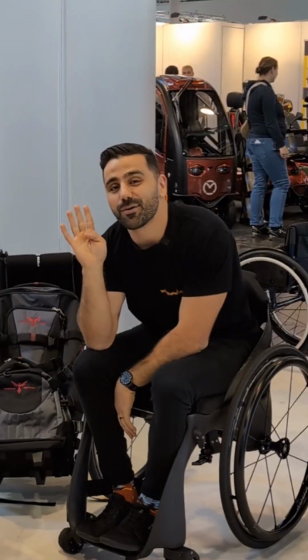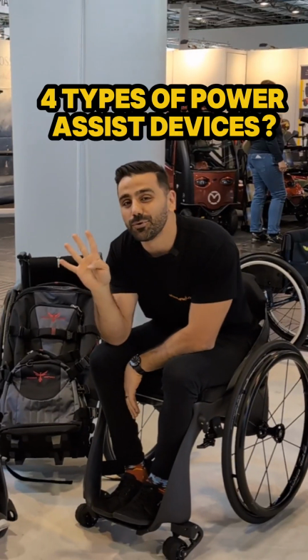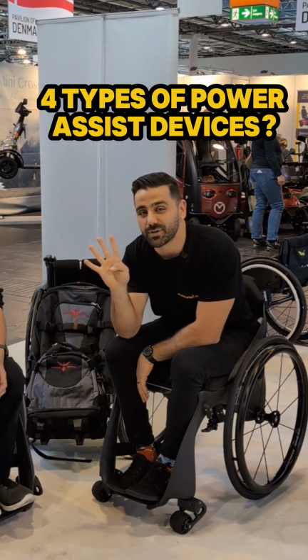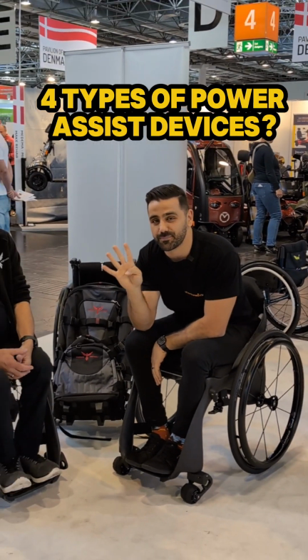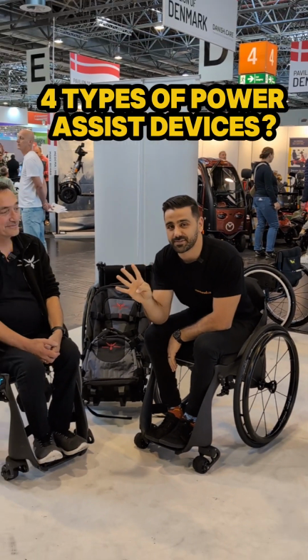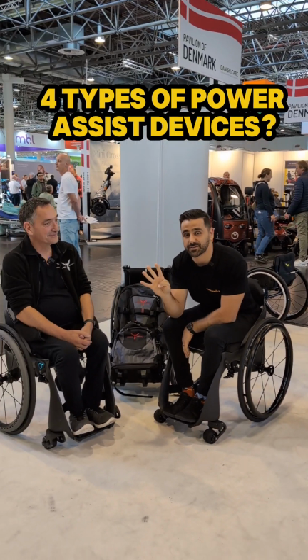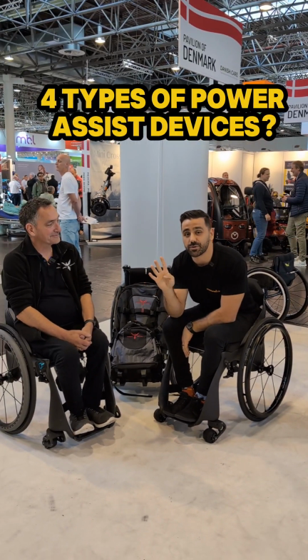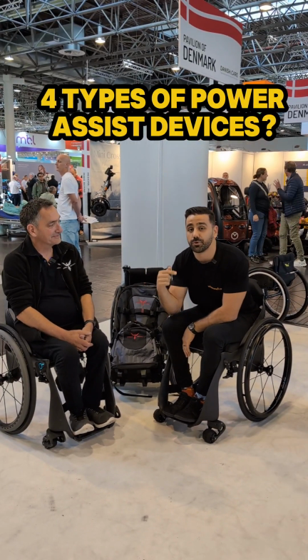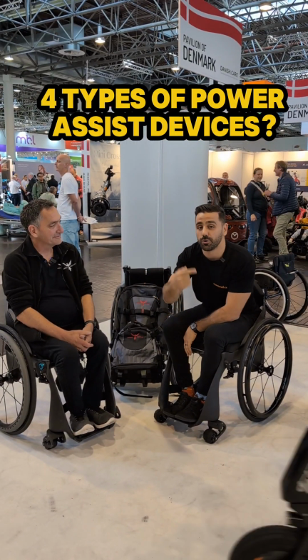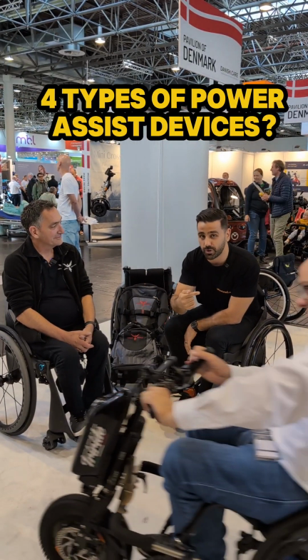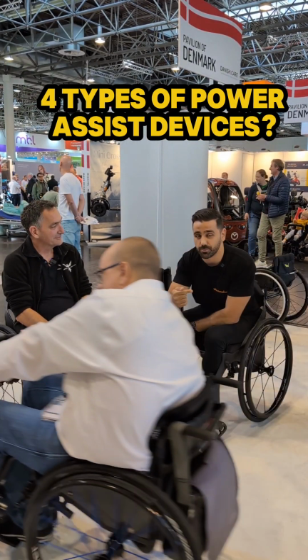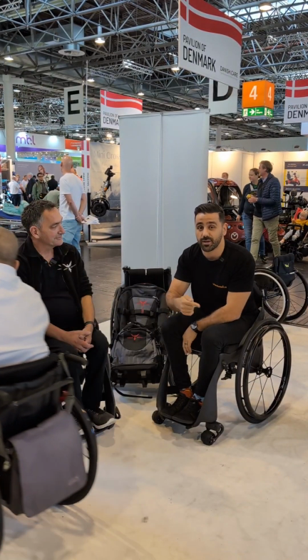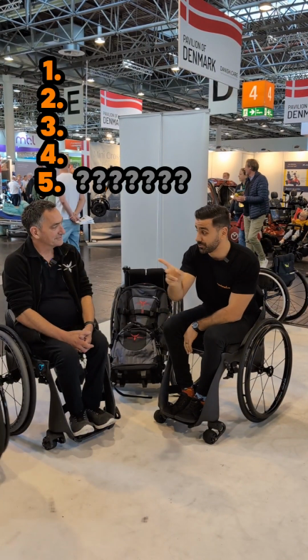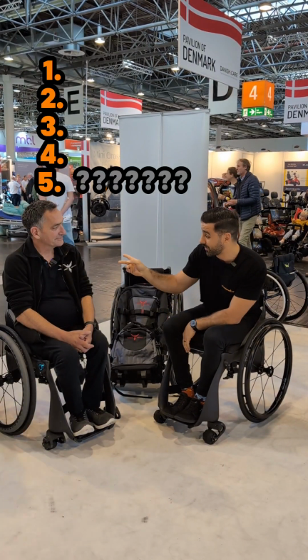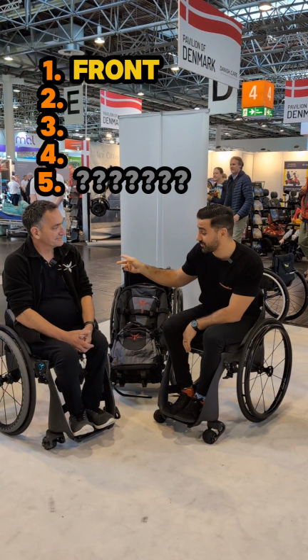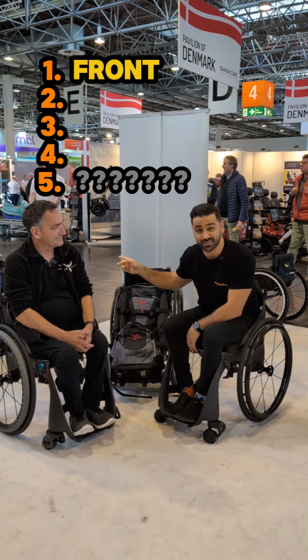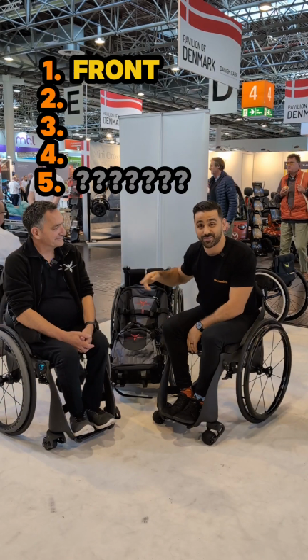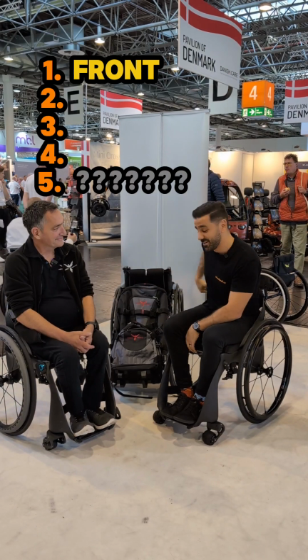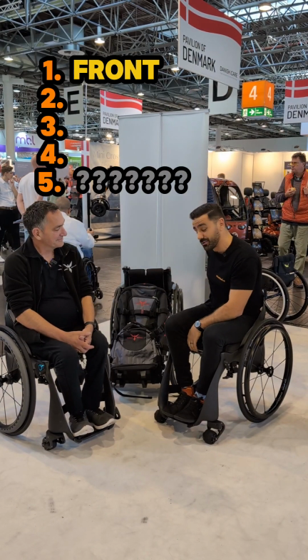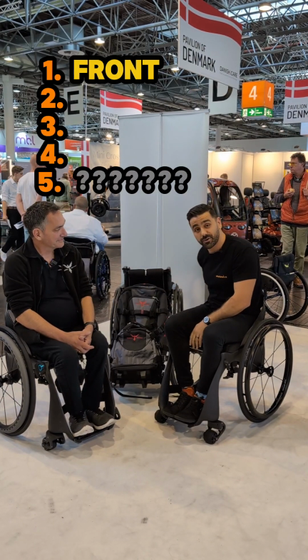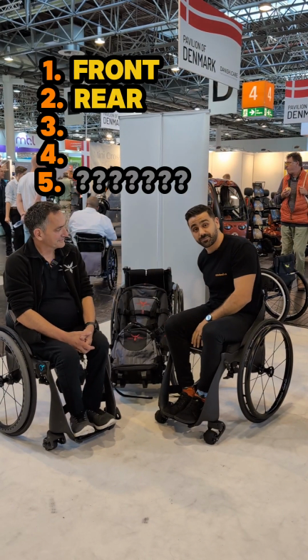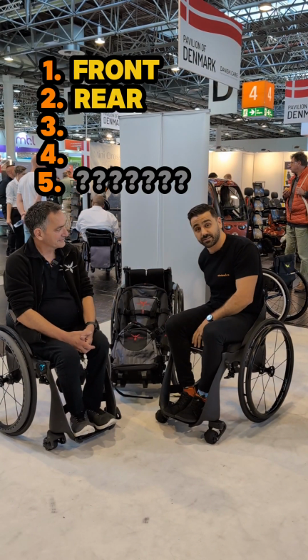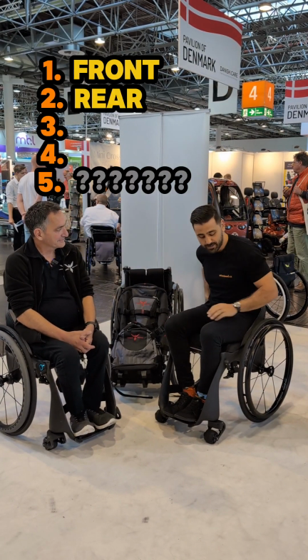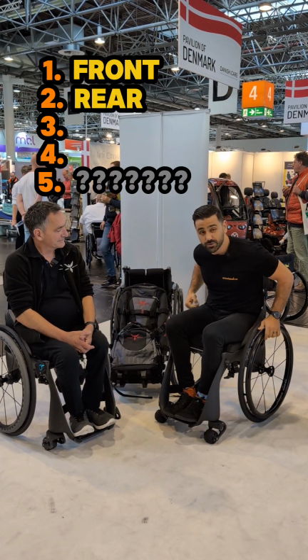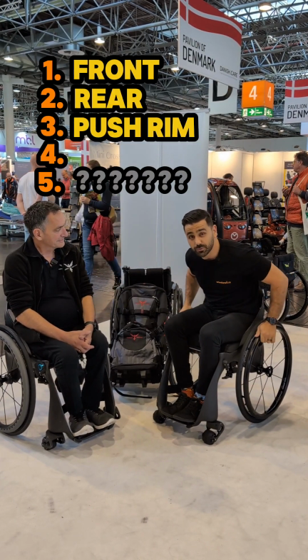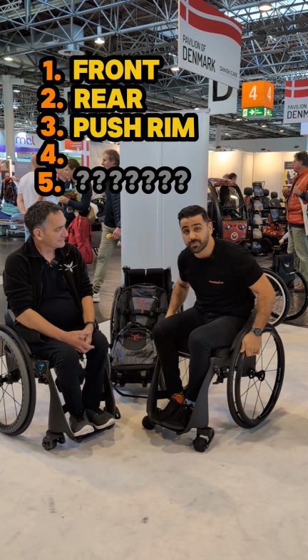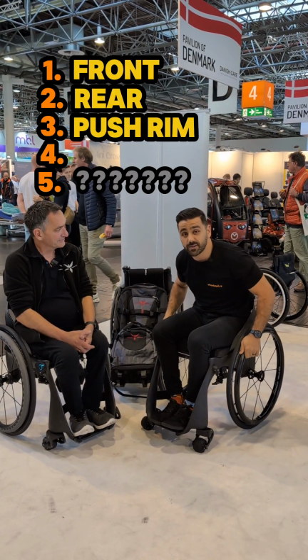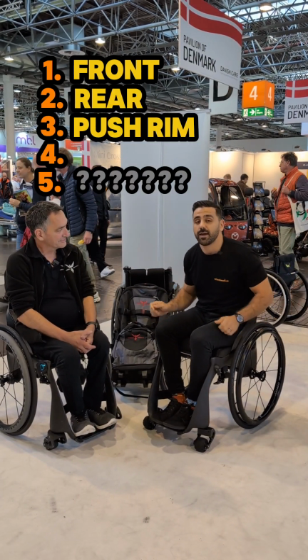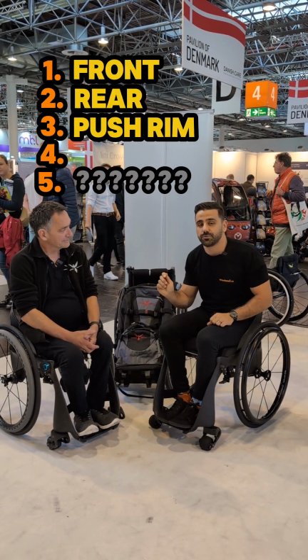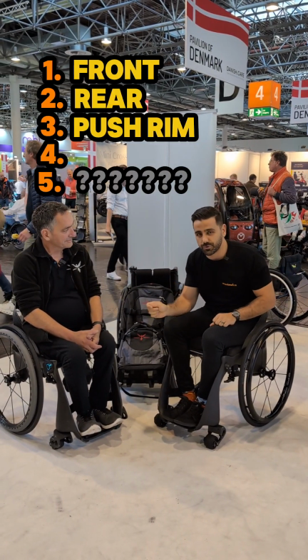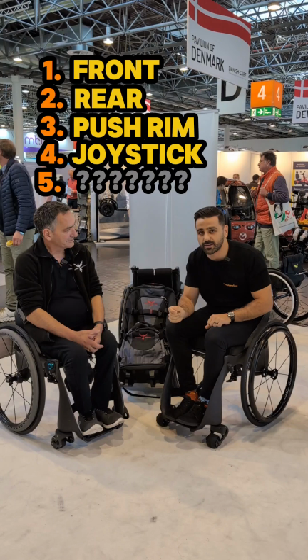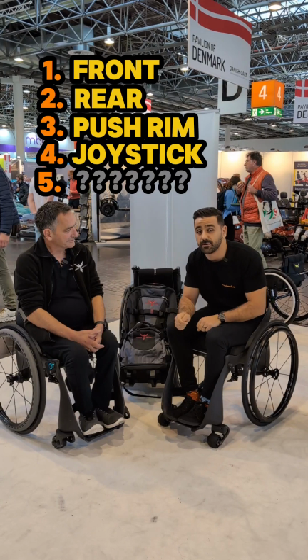There are four different types of power assist devices that you can put onto a manual wheelchair. You can do the front attachment, you can do the rear attachment that sits on the back, you can do the push-rim activated and you can do the joystick activated.